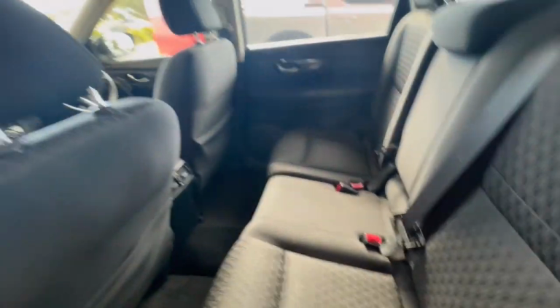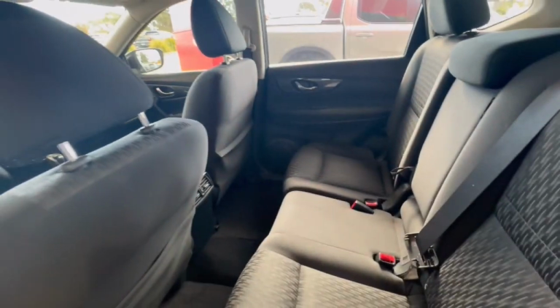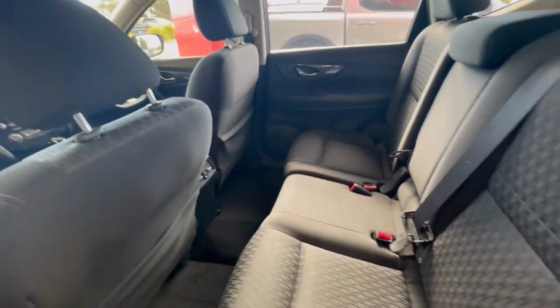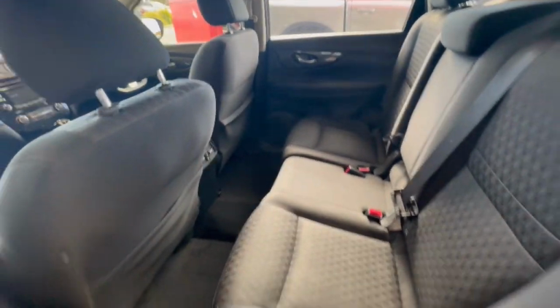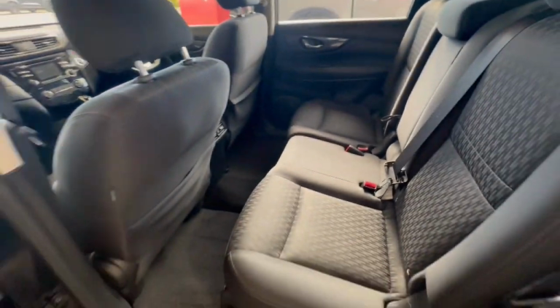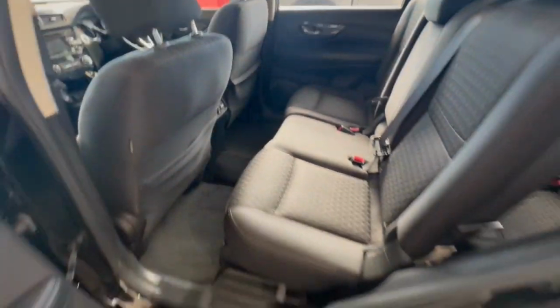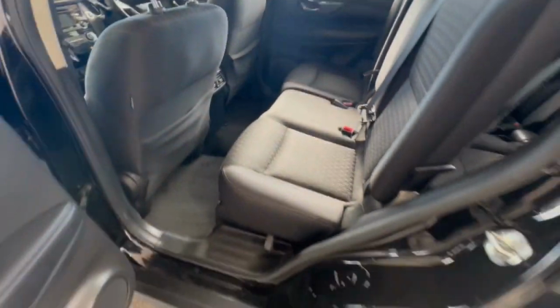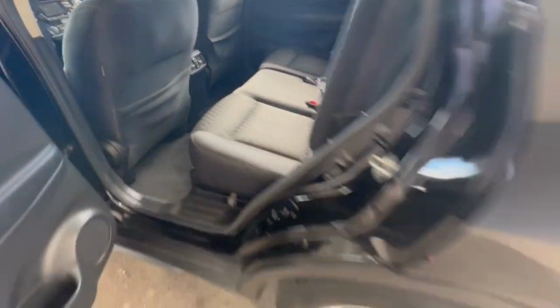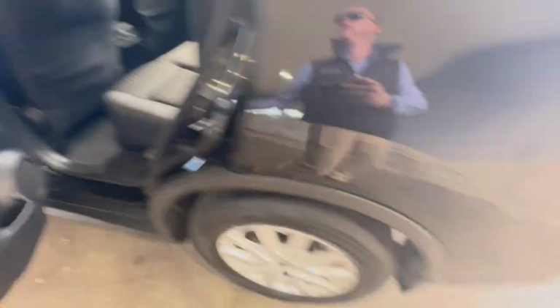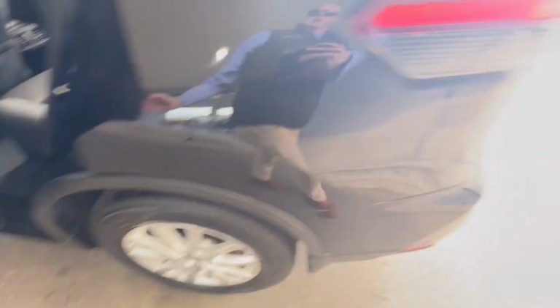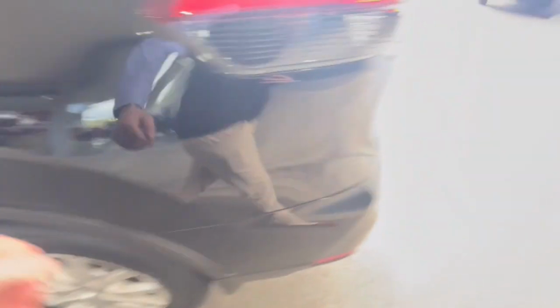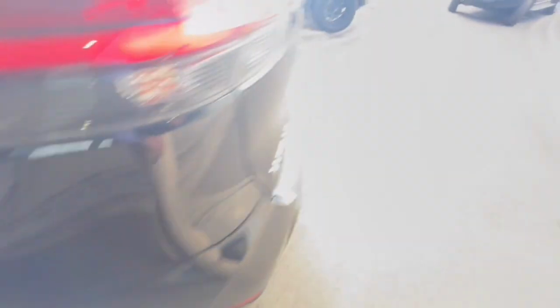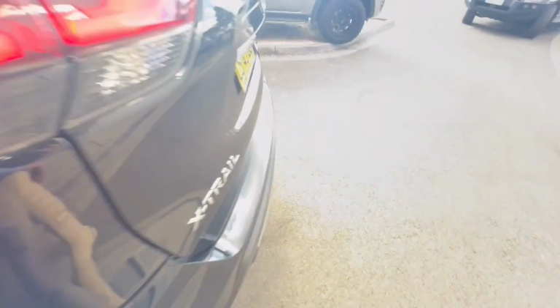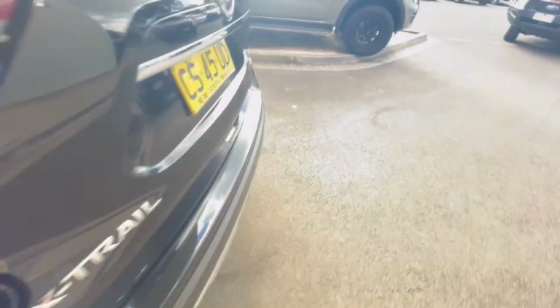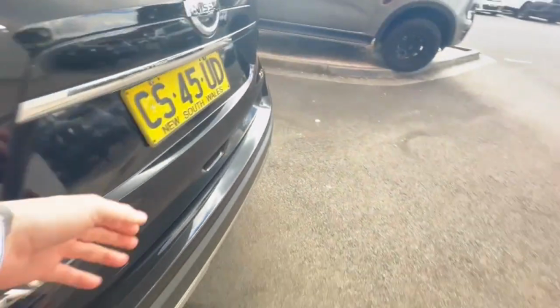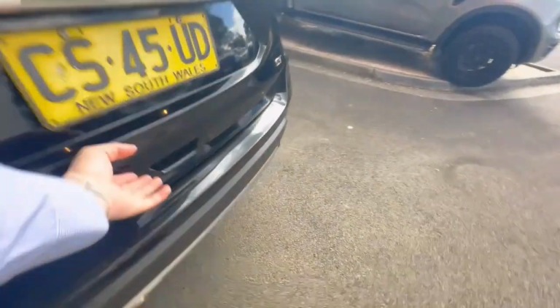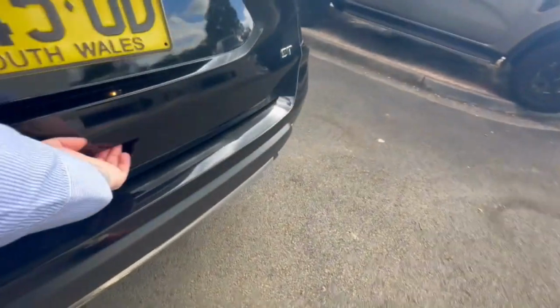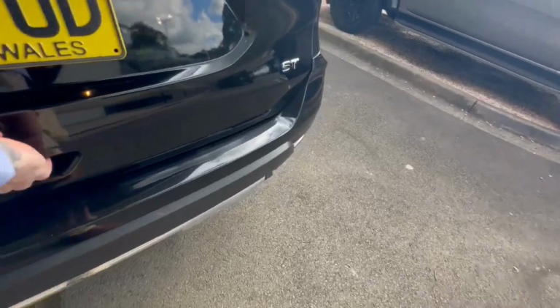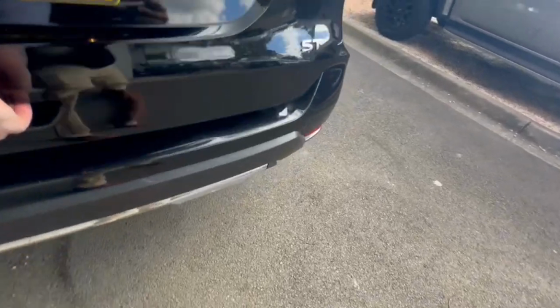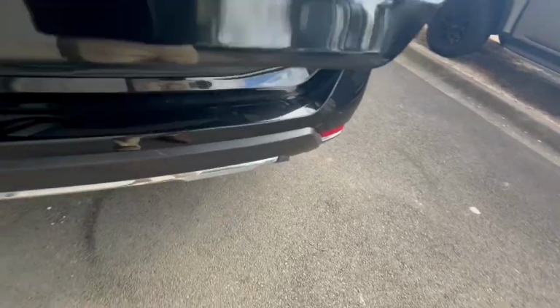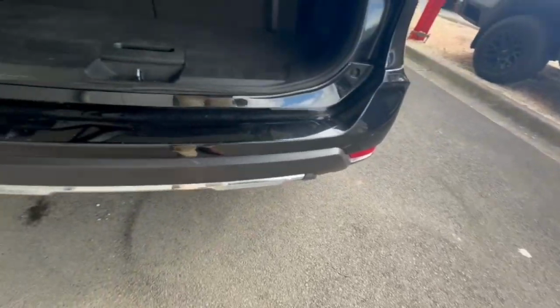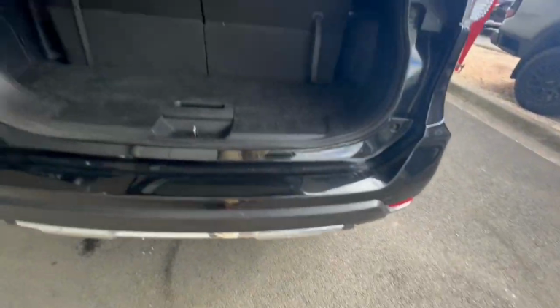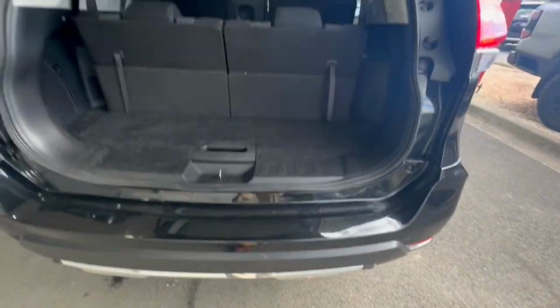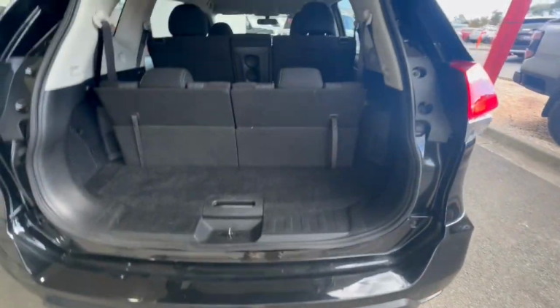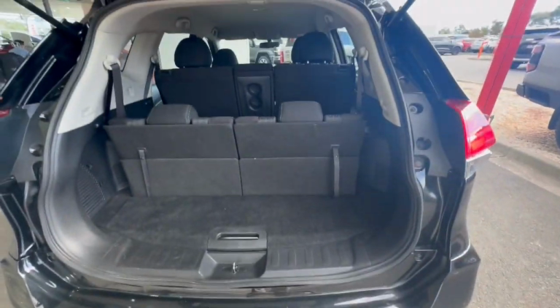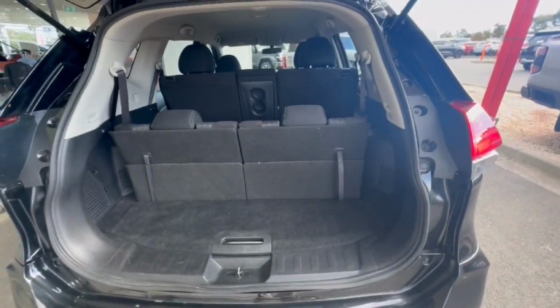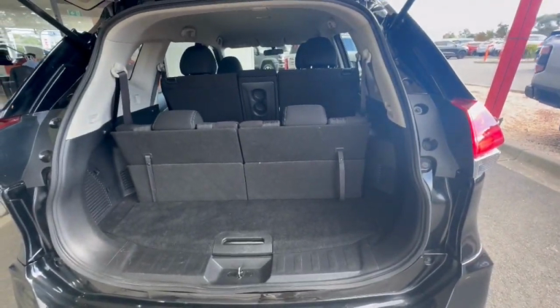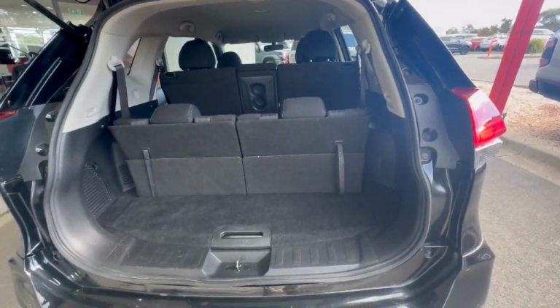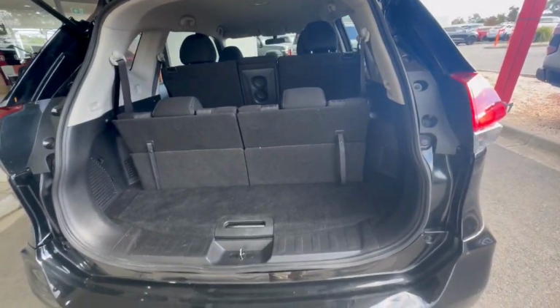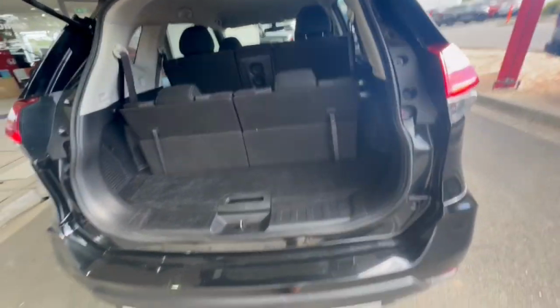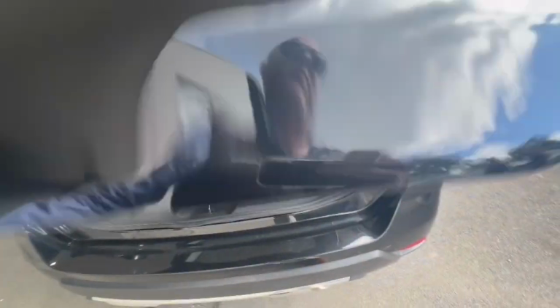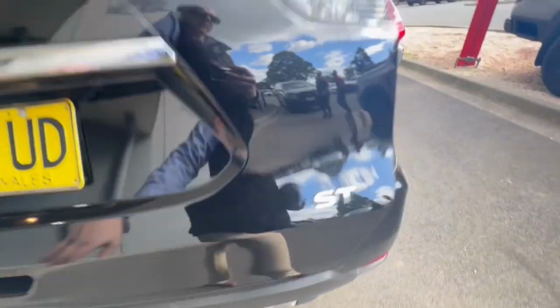Rear aircon controls there as well, and around through the back you do have a huge boot space there with seven seats.